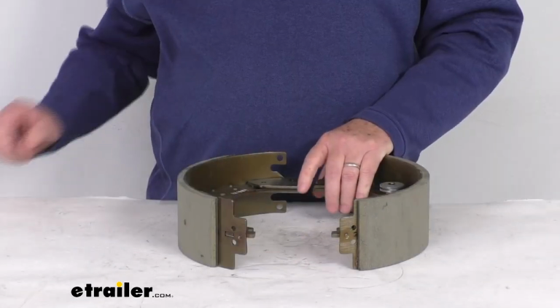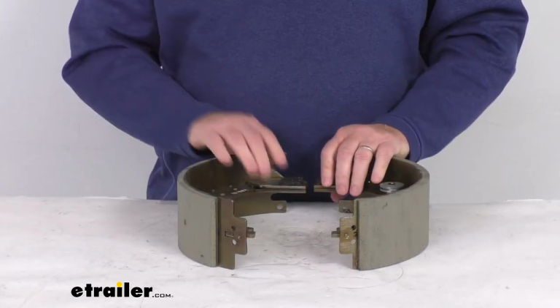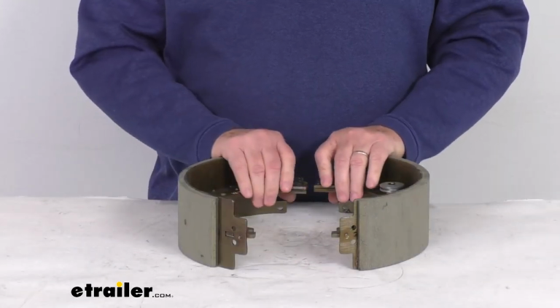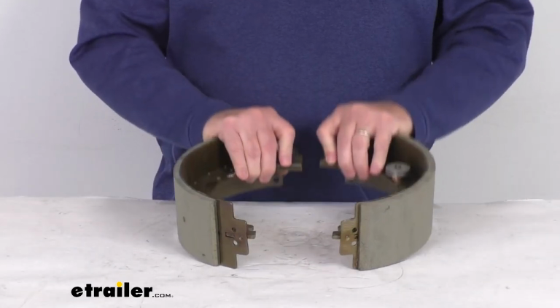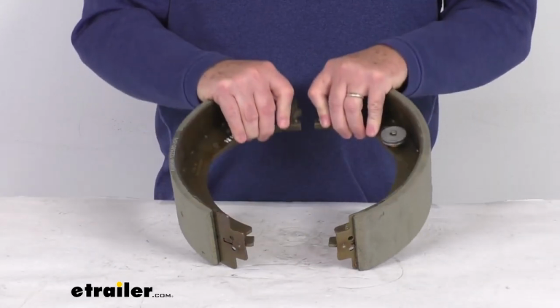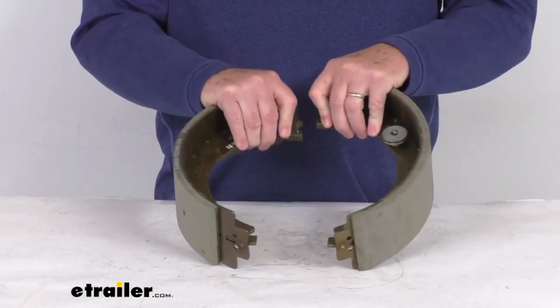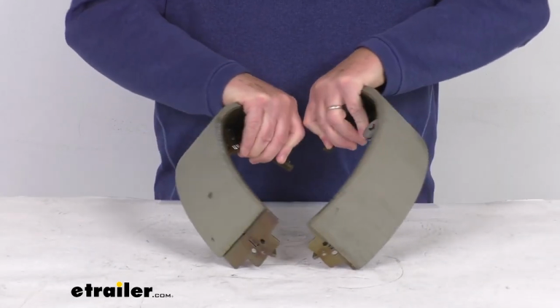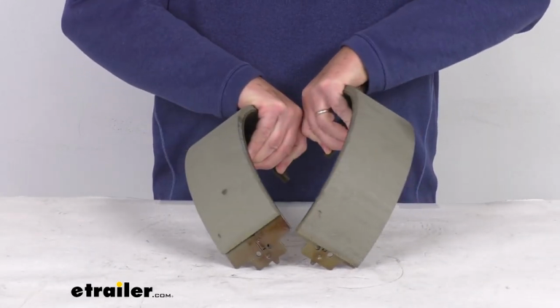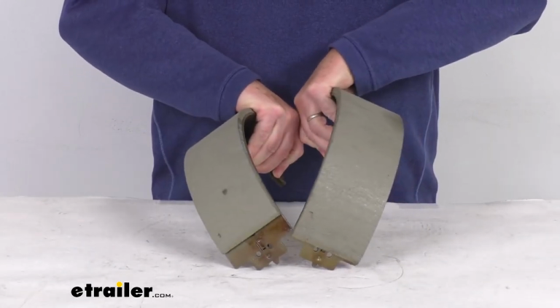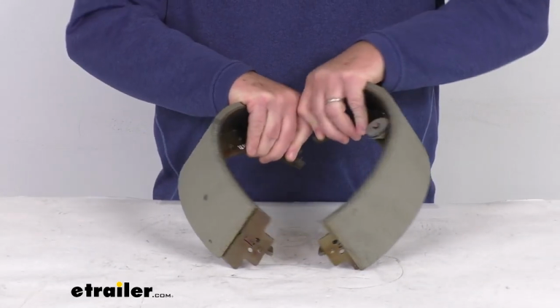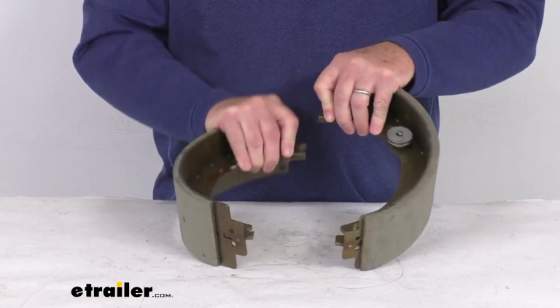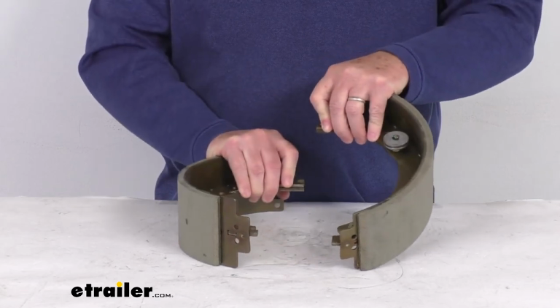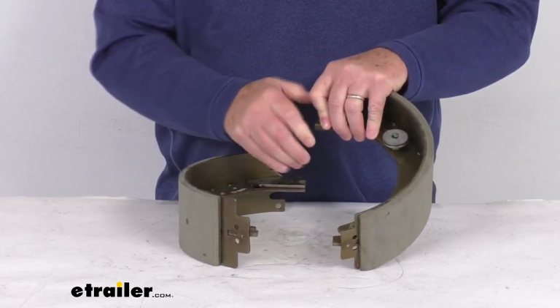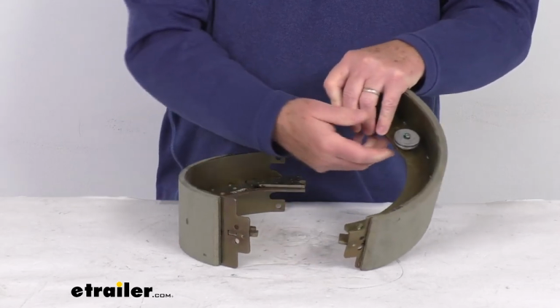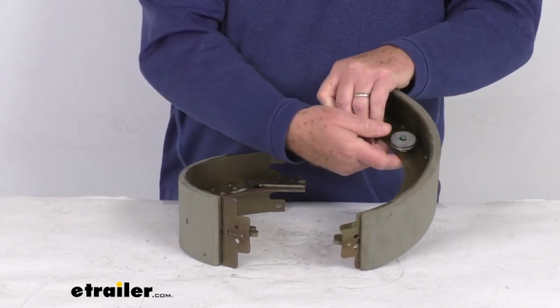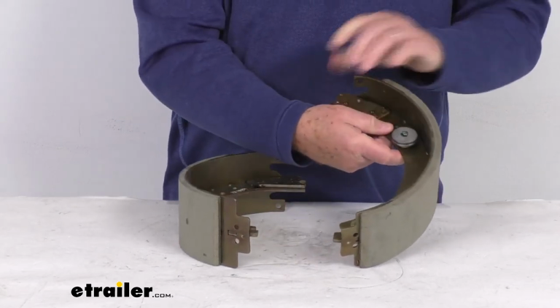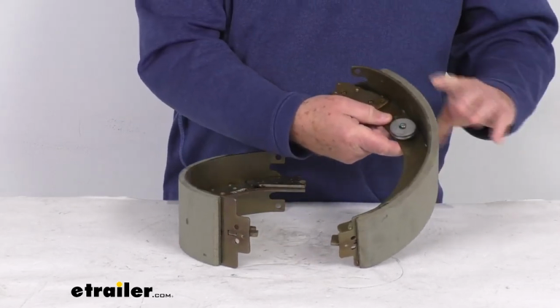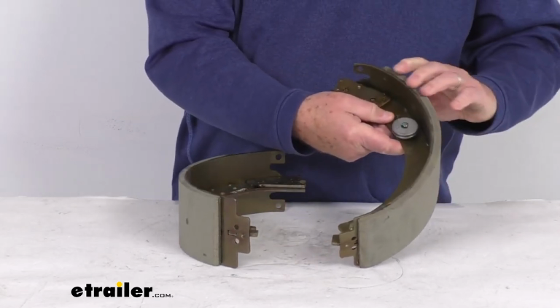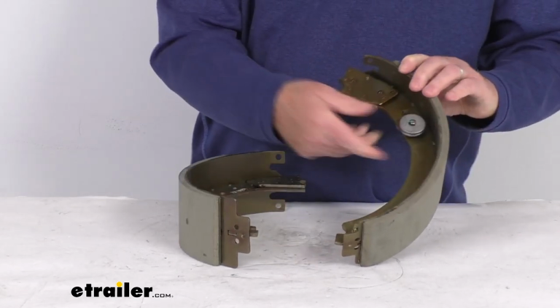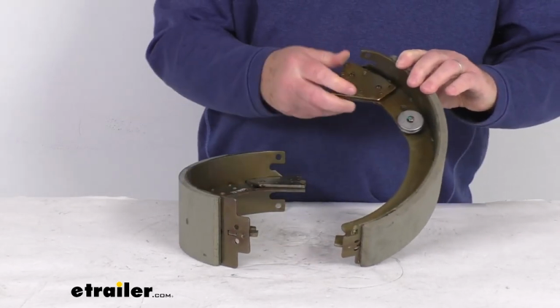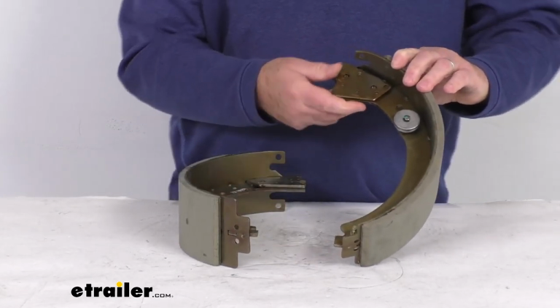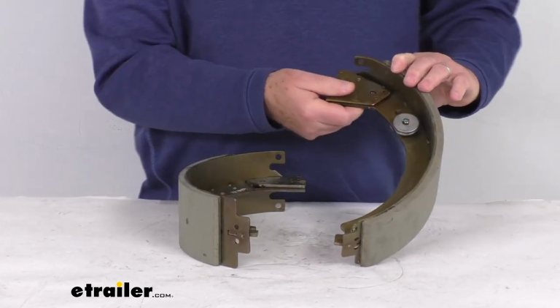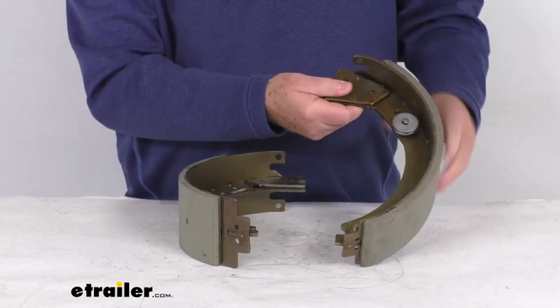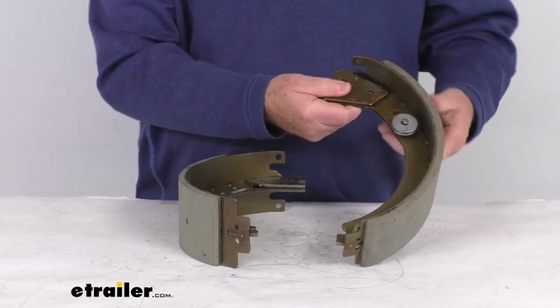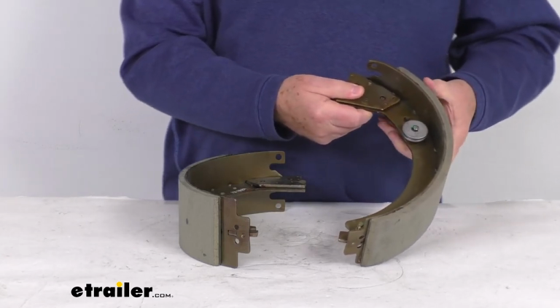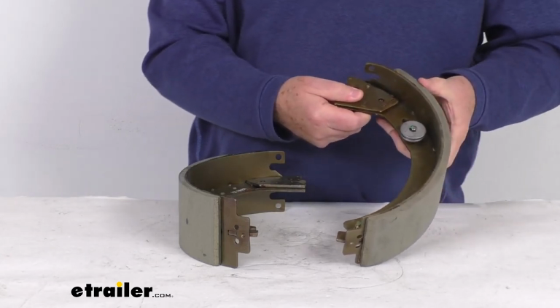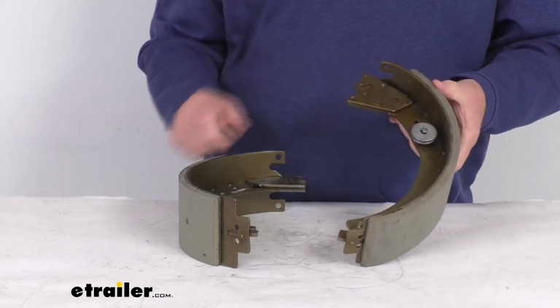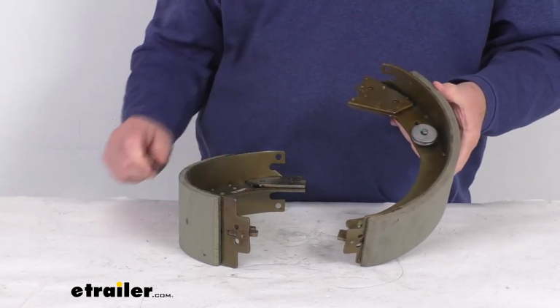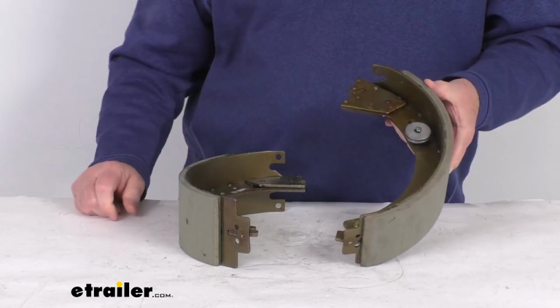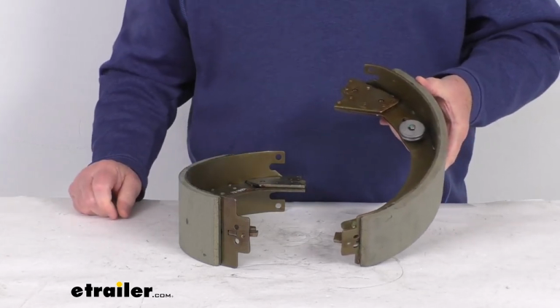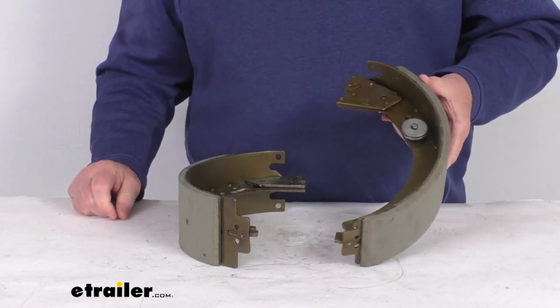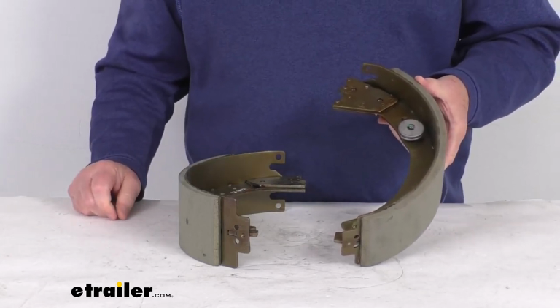These are trailer brake shoe pads that fit the Dexter self-adjusting electric brakes. They are designed to fit the Dexter 12¼ inch by 3⅜ inch size brake assemblies with the cast backing plate.